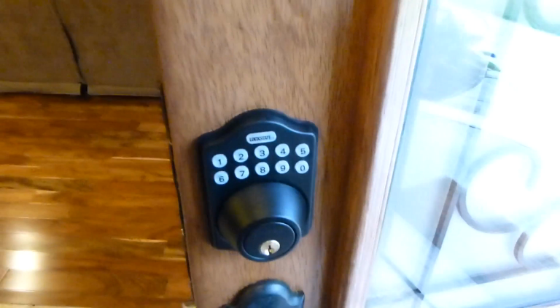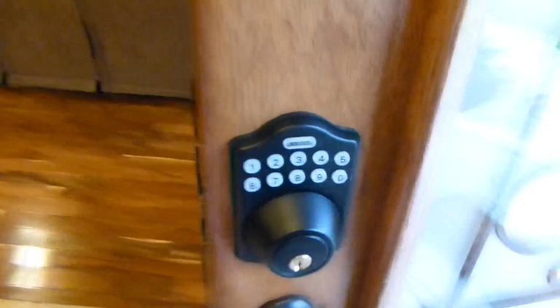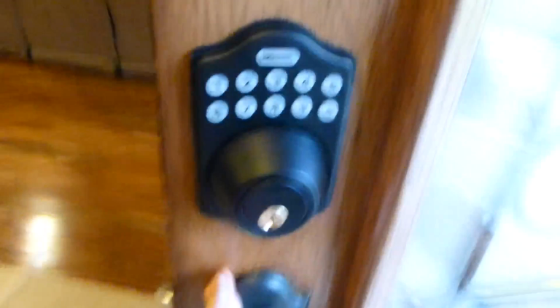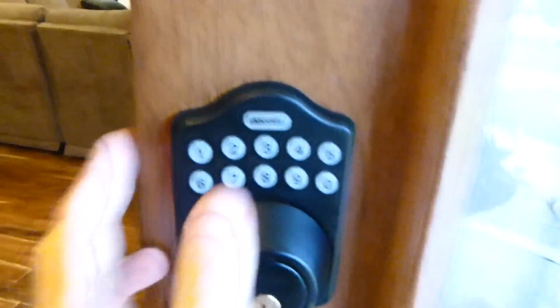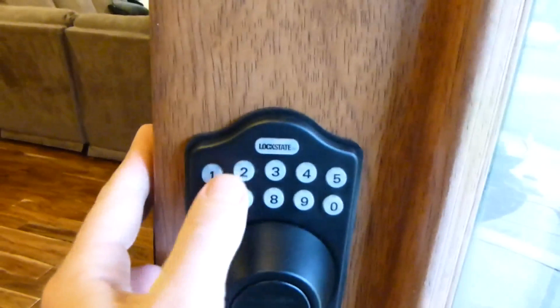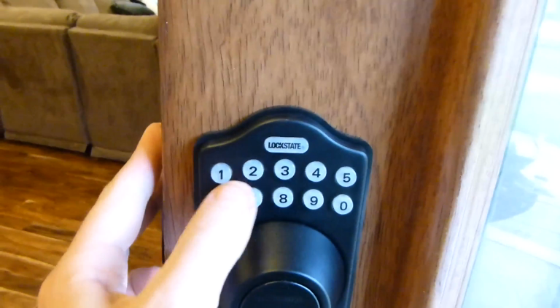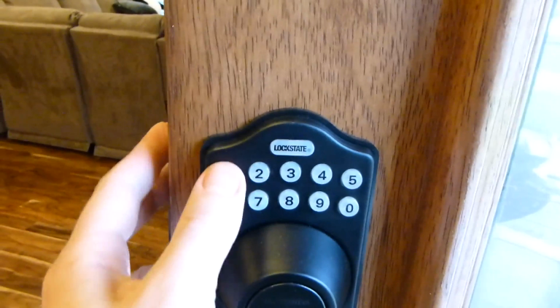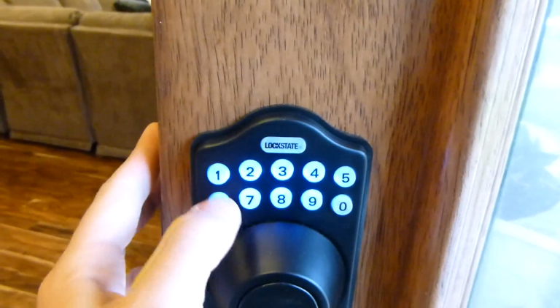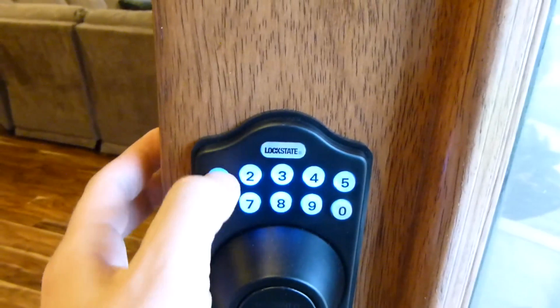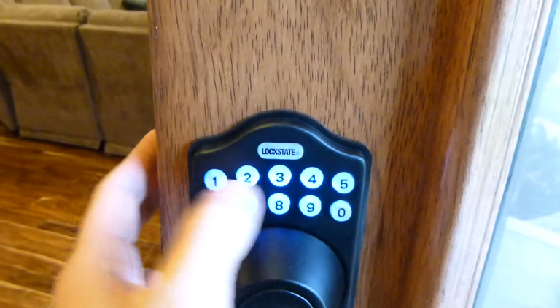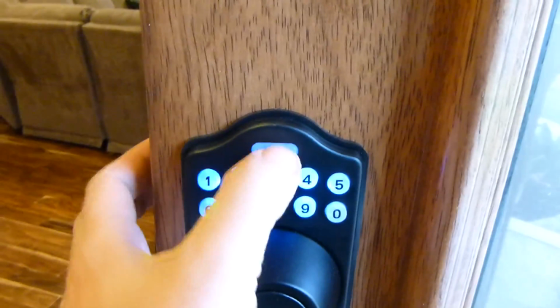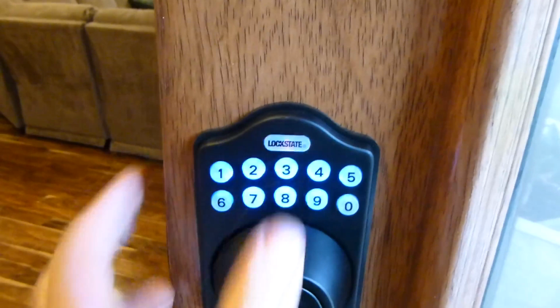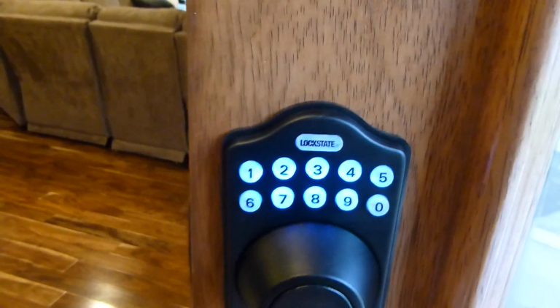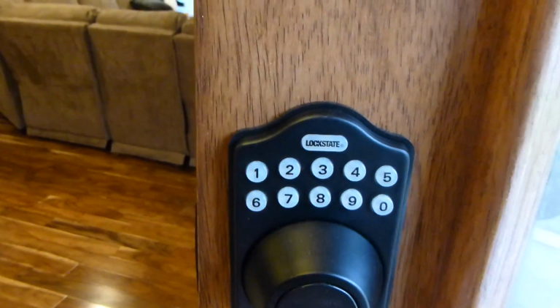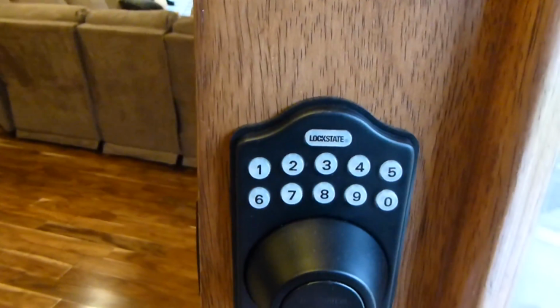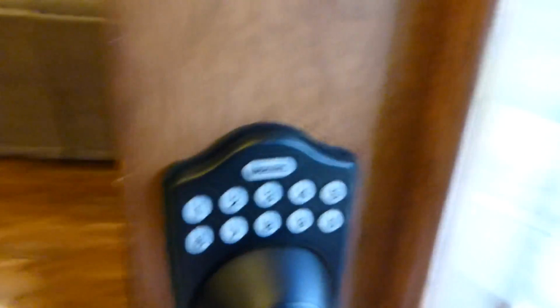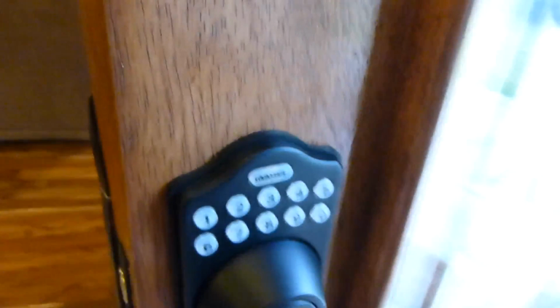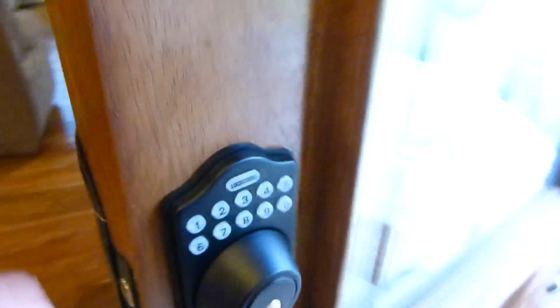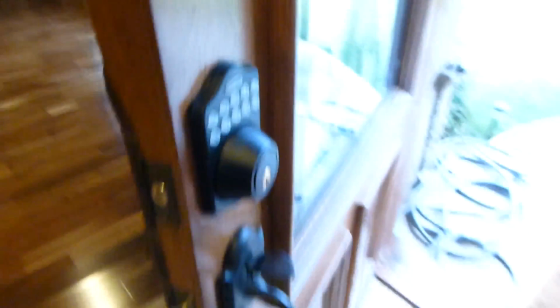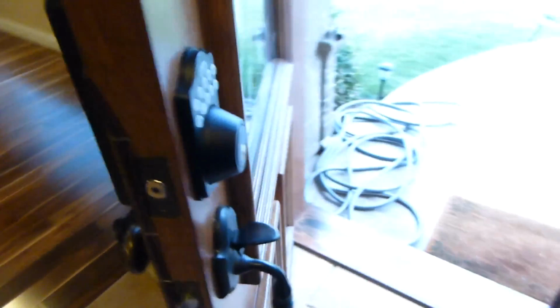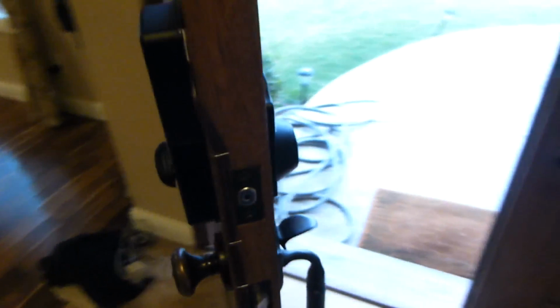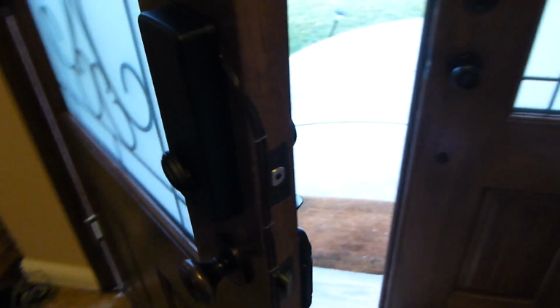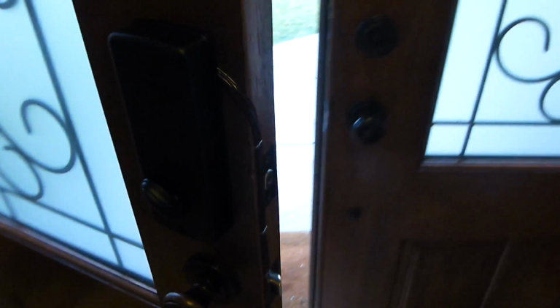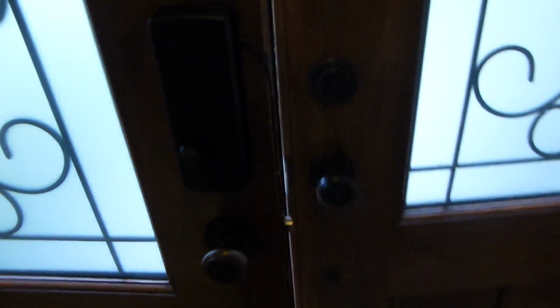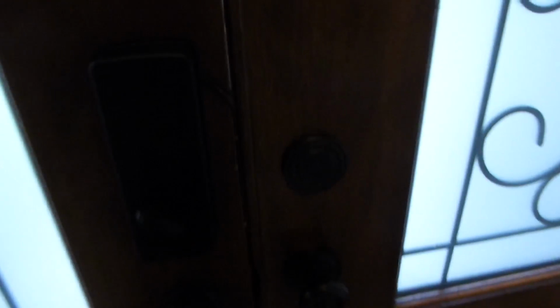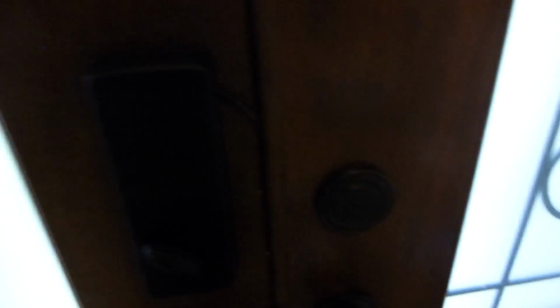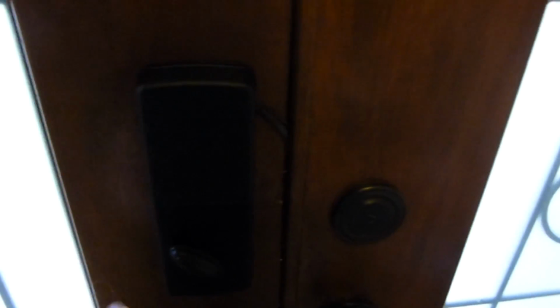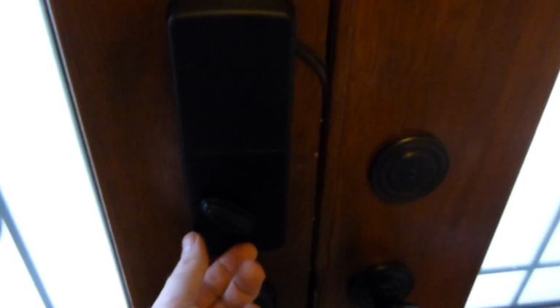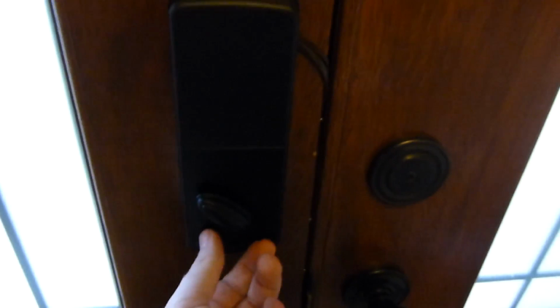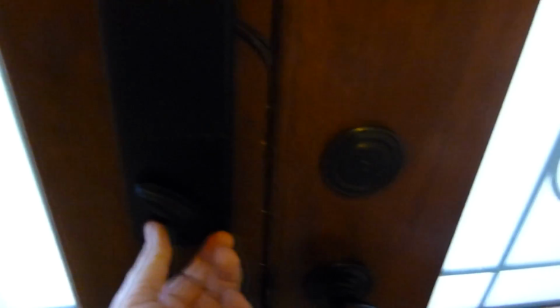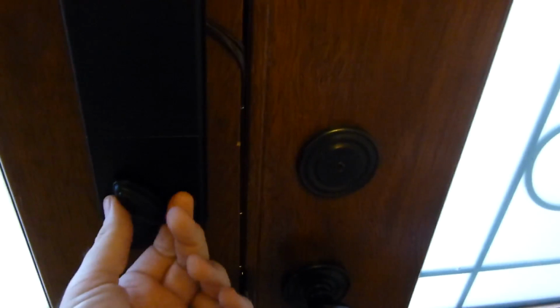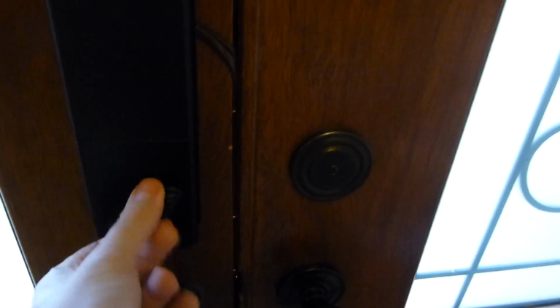This is showing that my lock is working, so it's getting power. It is unlocked and it has been unlocked for 30 seconds and it has unlocked by itself like it's supposed to.